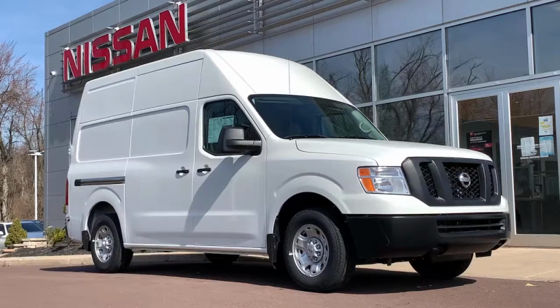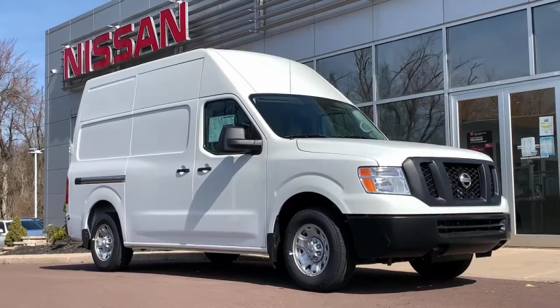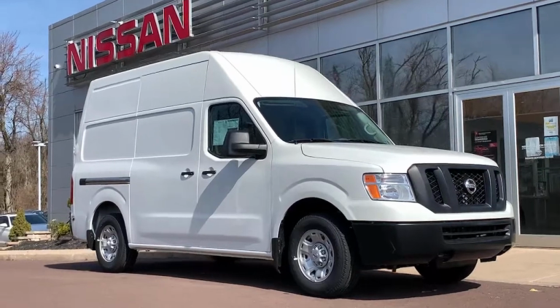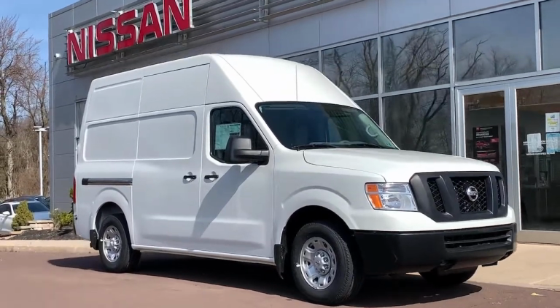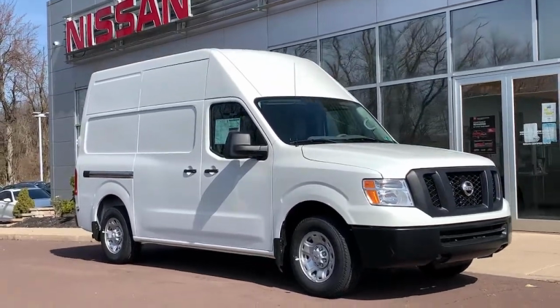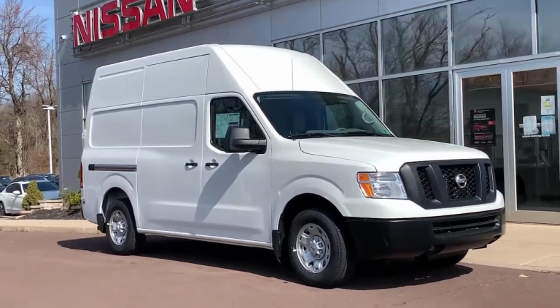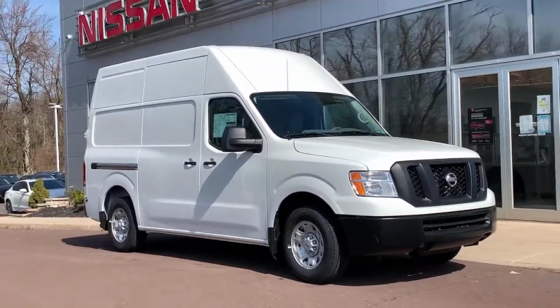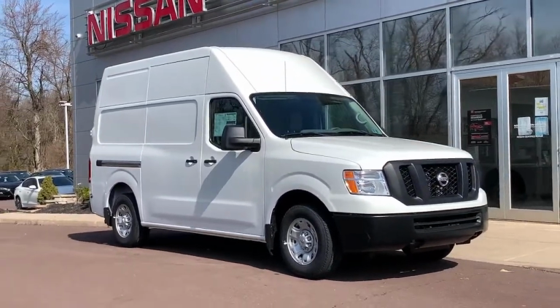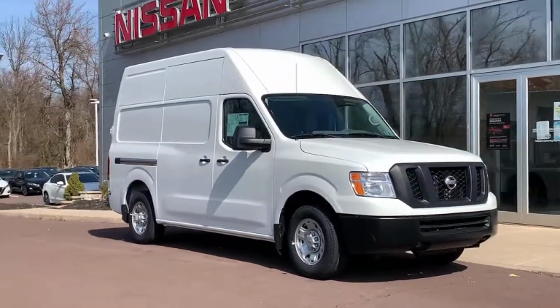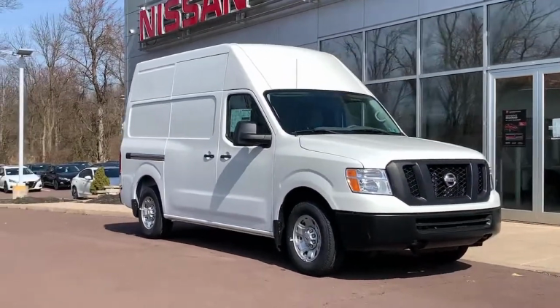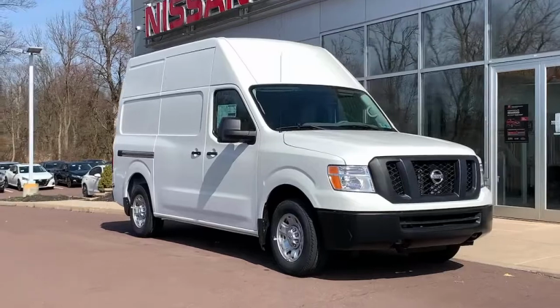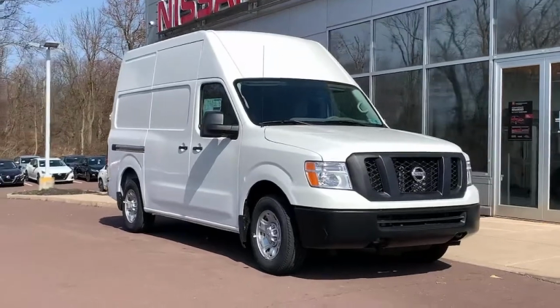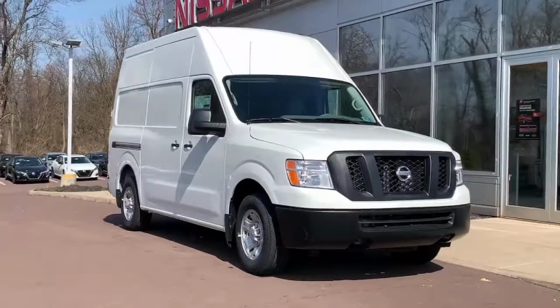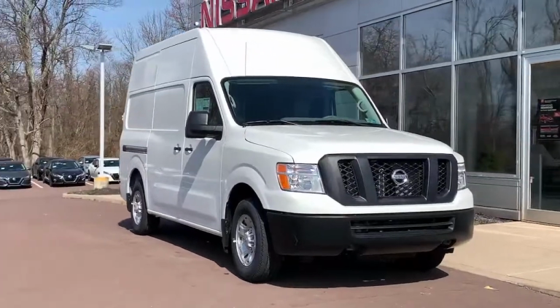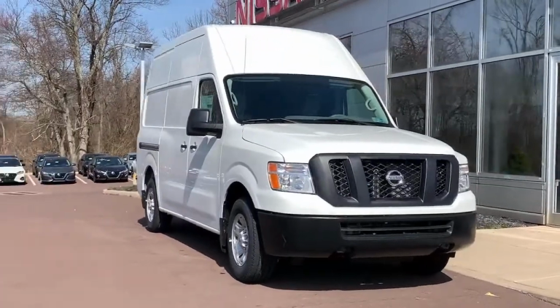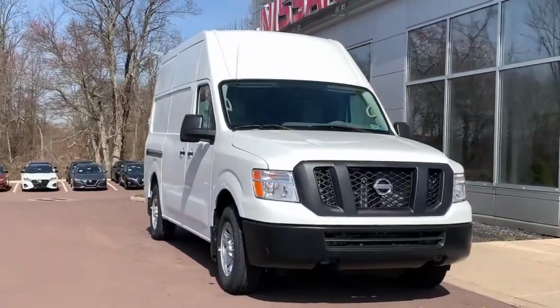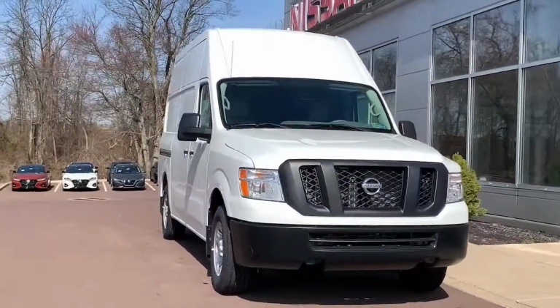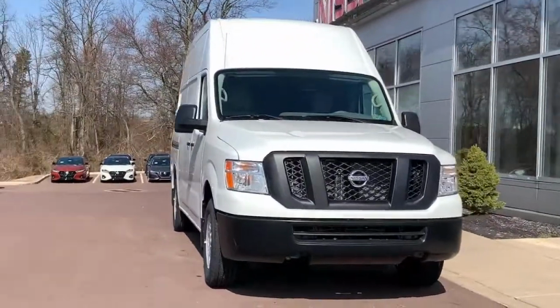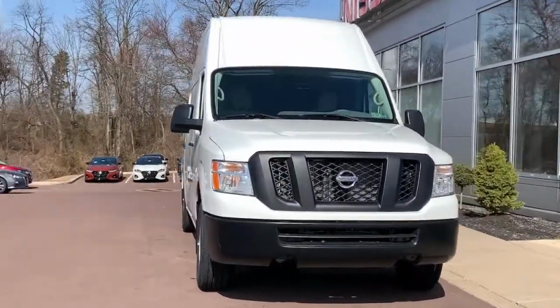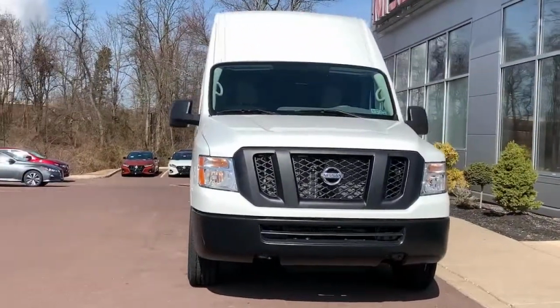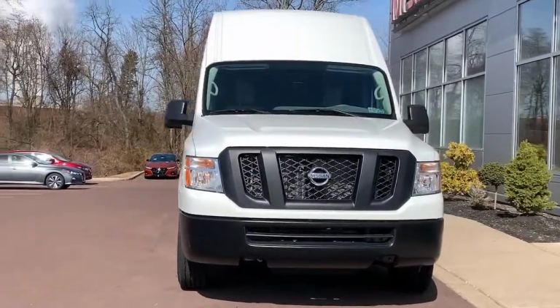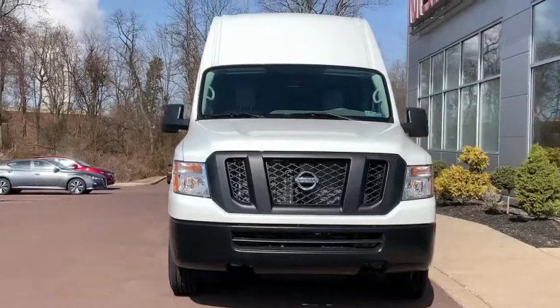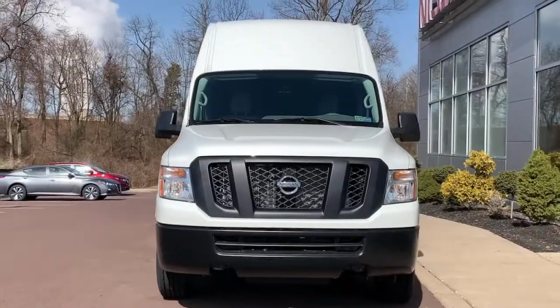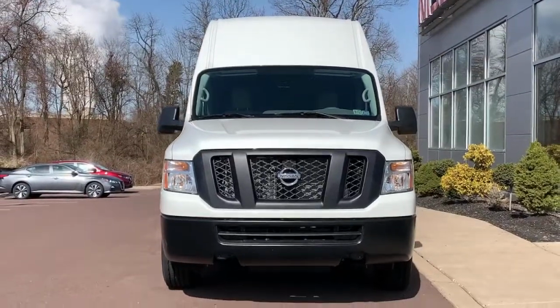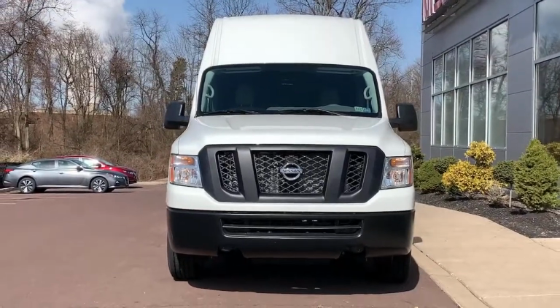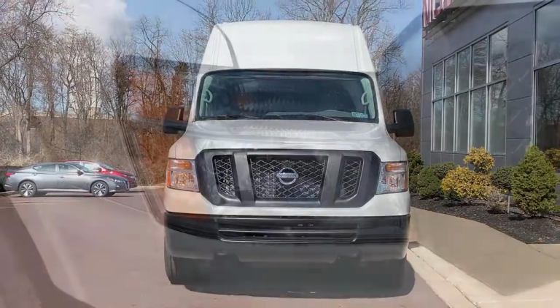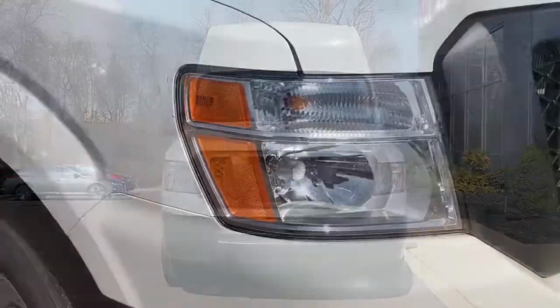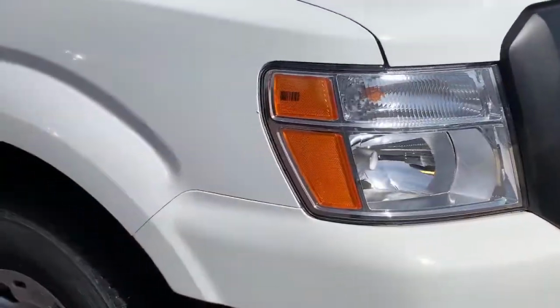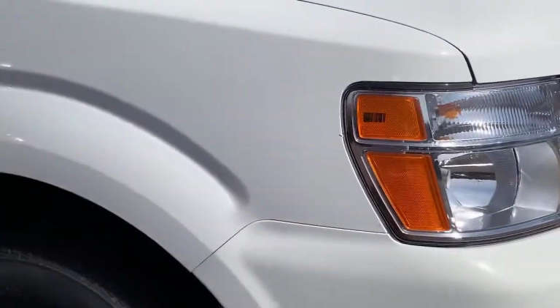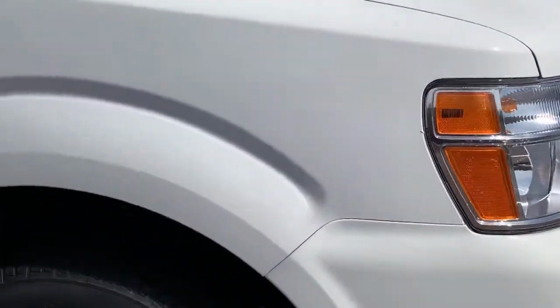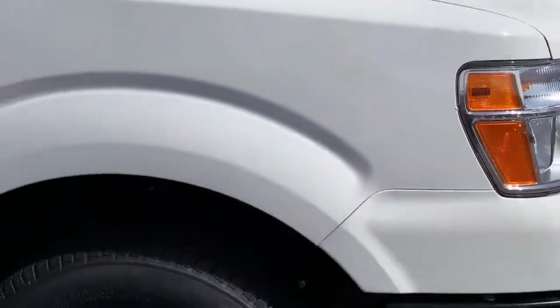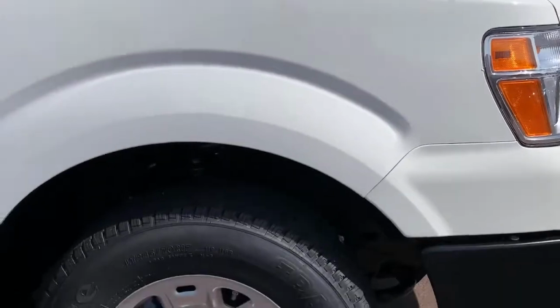Here is a wonderful 2021 Nissan NV. Here's a capable, comfortable NV van. Available in passenger or cargo configurations, this hard-working hauler delivers robust utility, a smooth ride, and easy maneuverability.